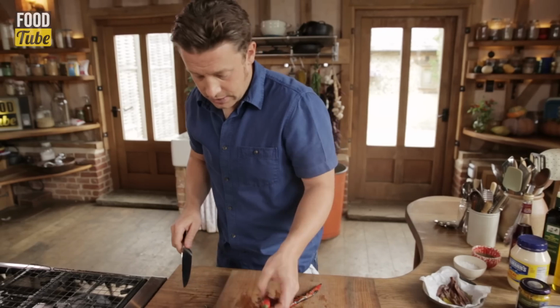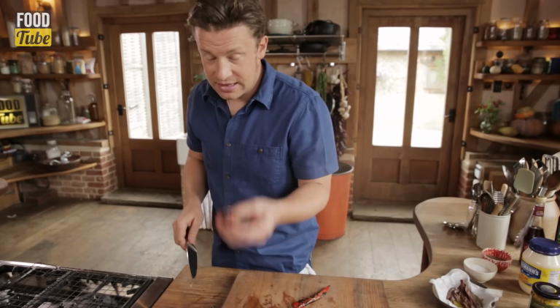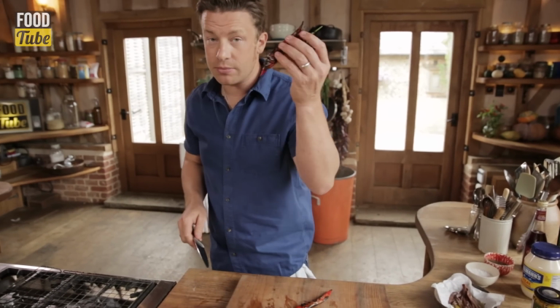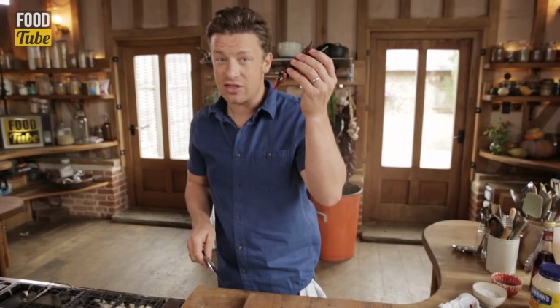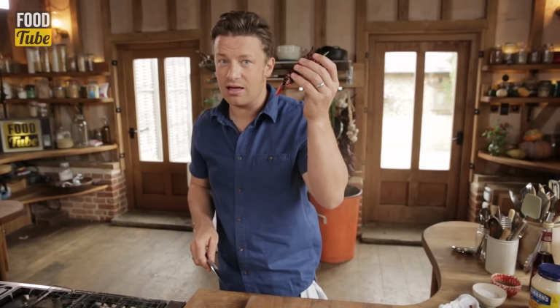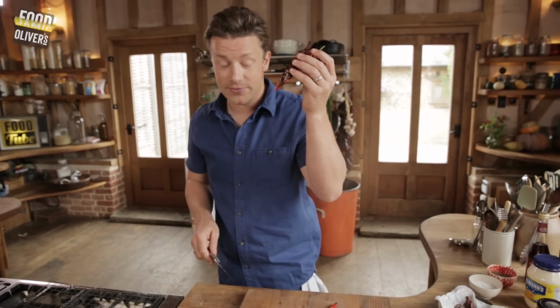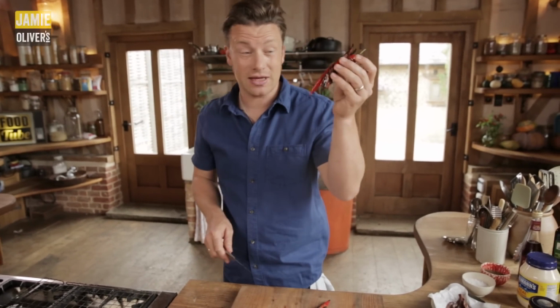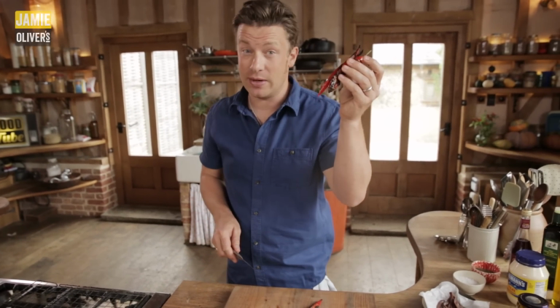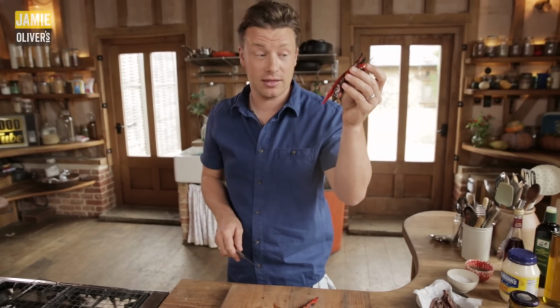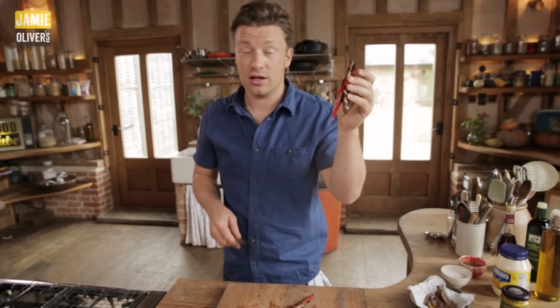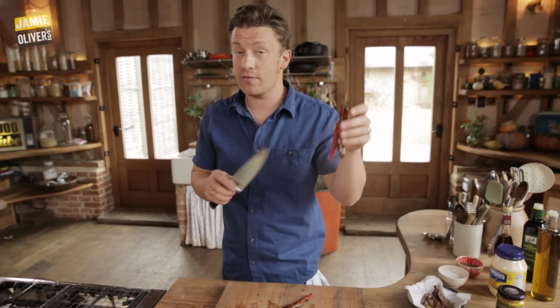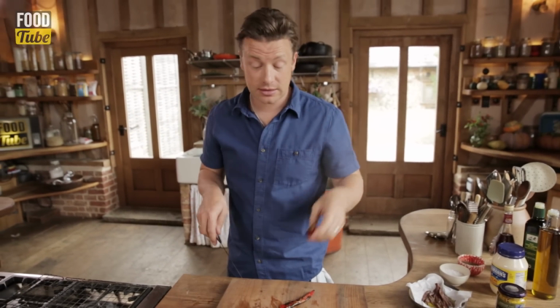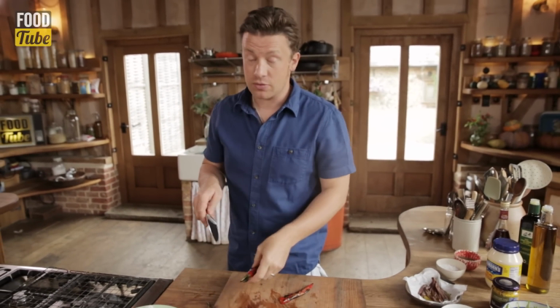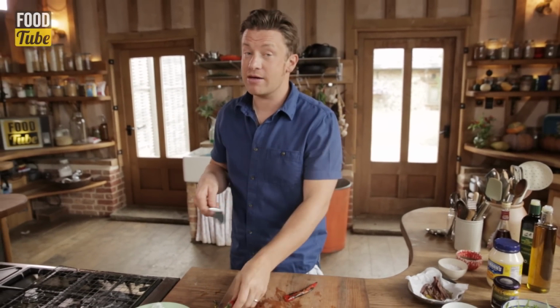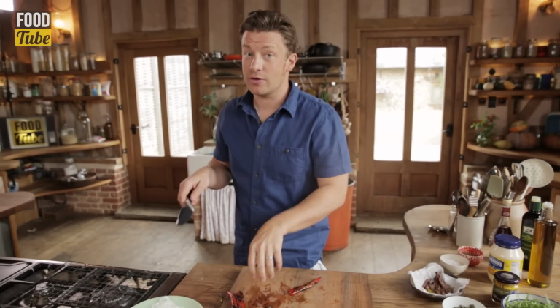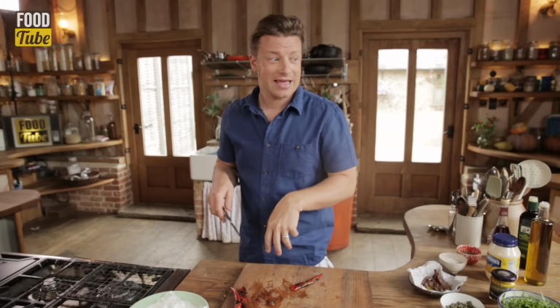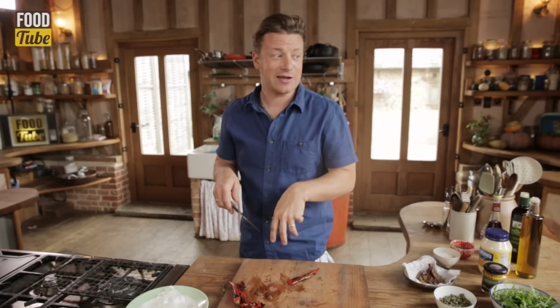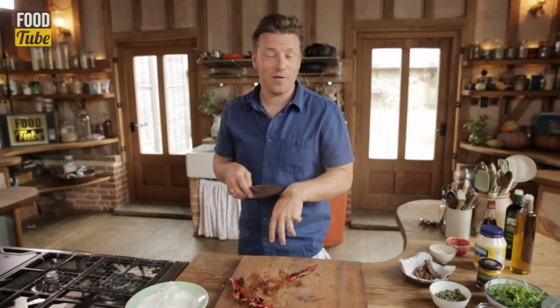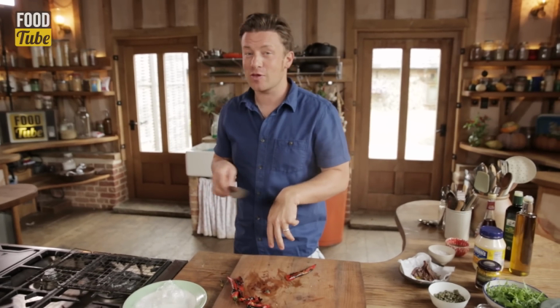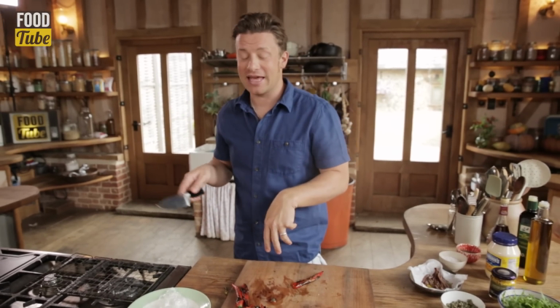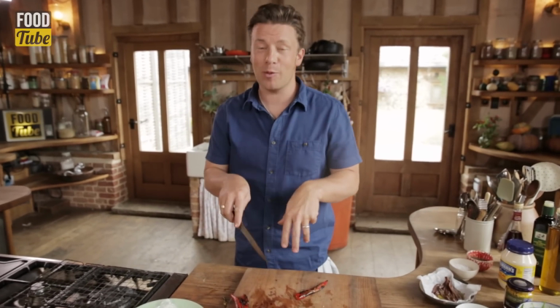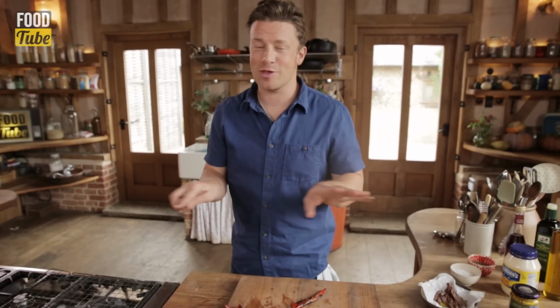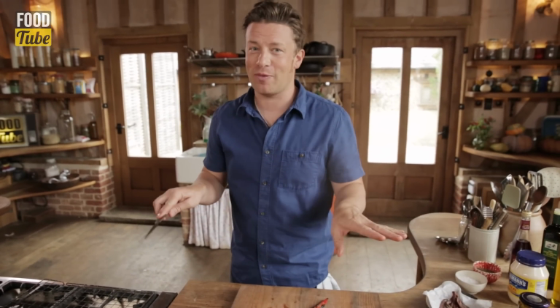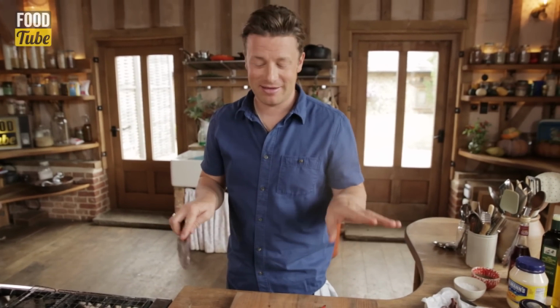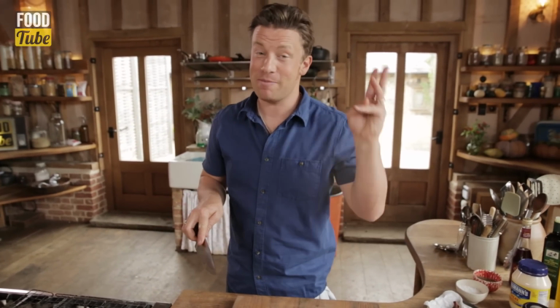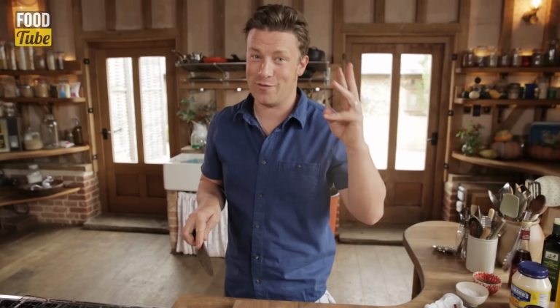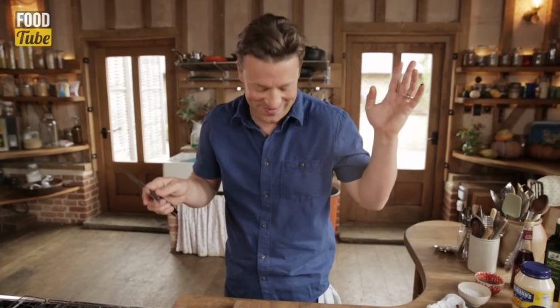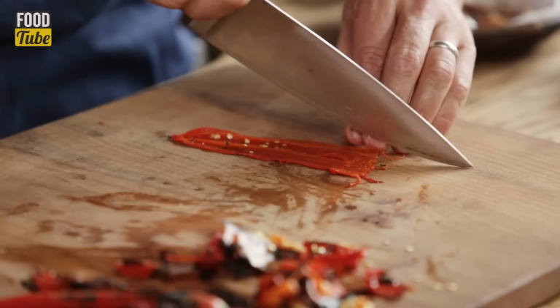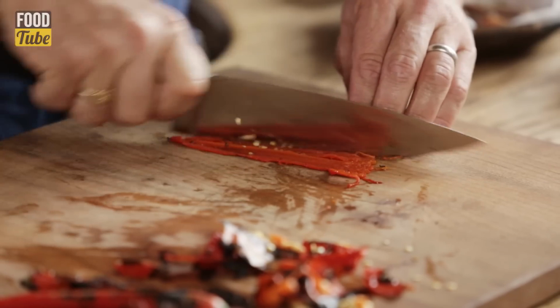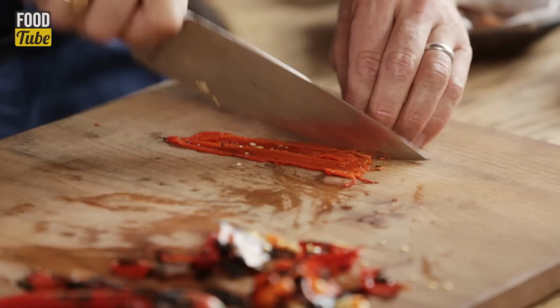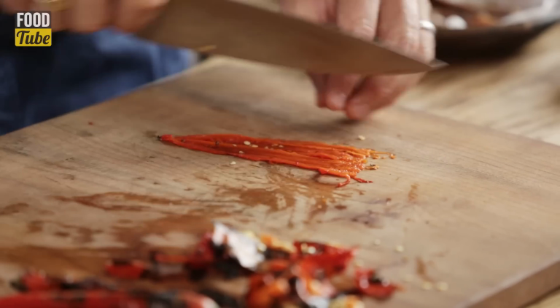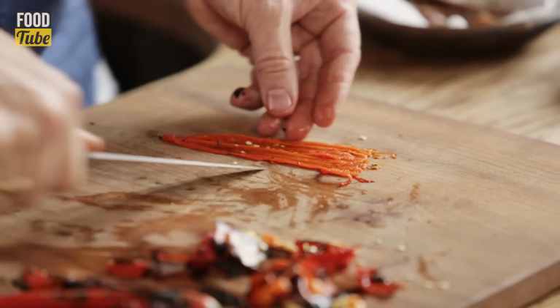This is actually one of my addictions in life. I do this every weekend — I'll do five or six and just marinate them in oil, and over the course of the weekend I will use them in something, maybe three or four times. It's just my problem, I'm sorry.